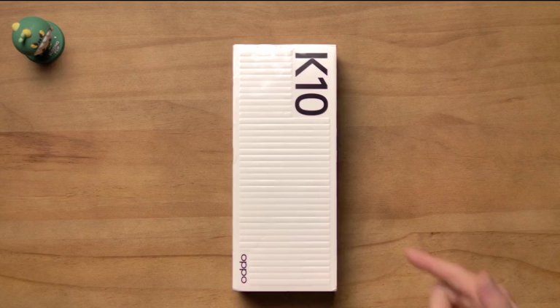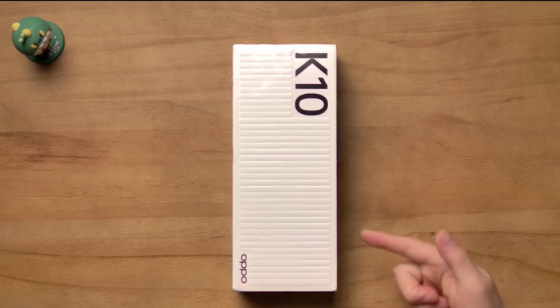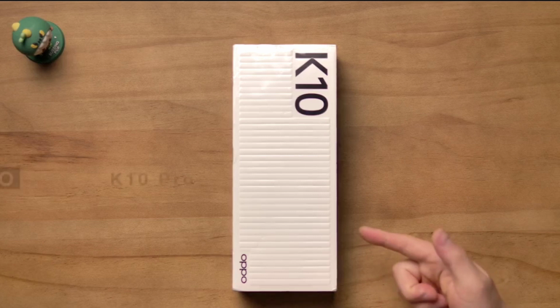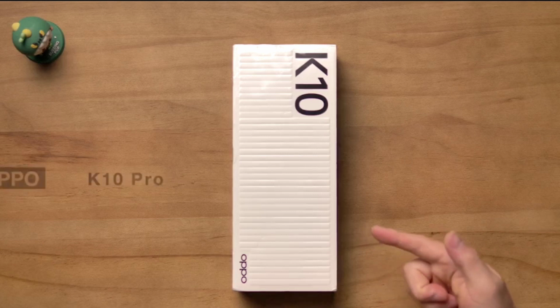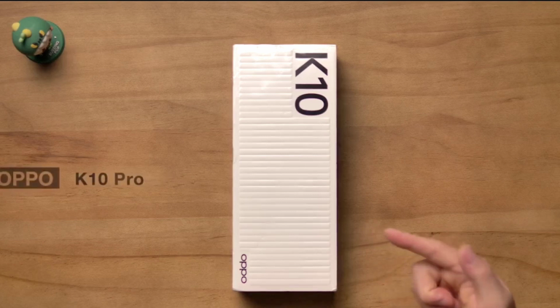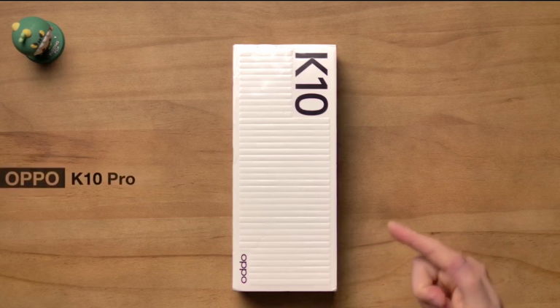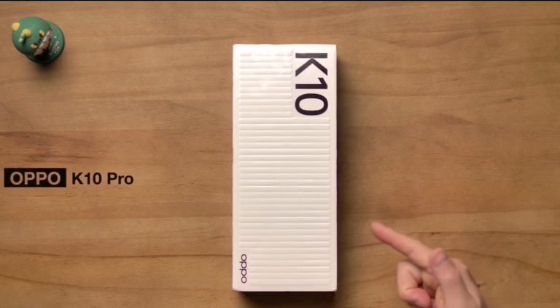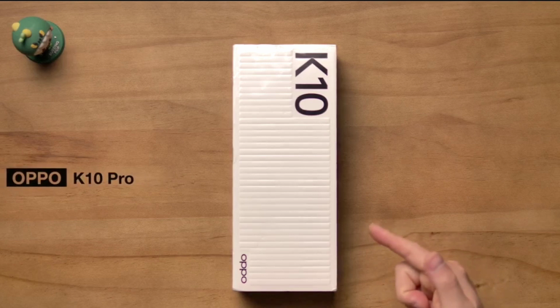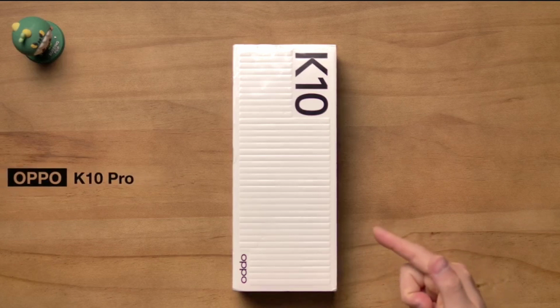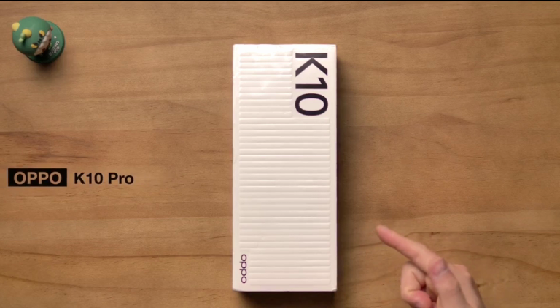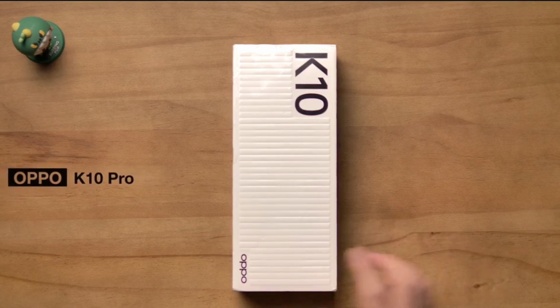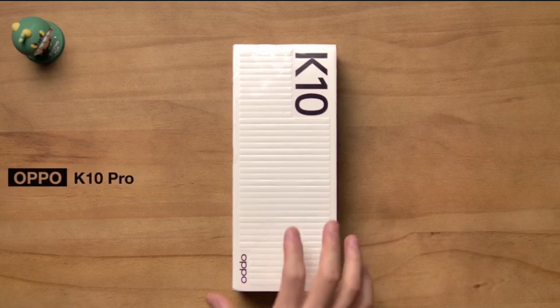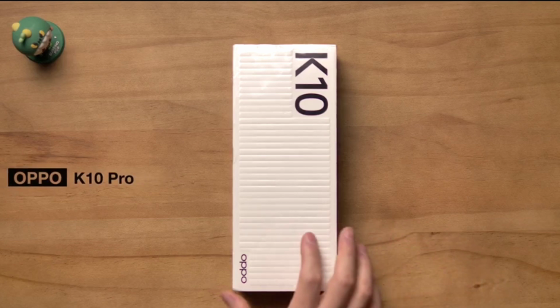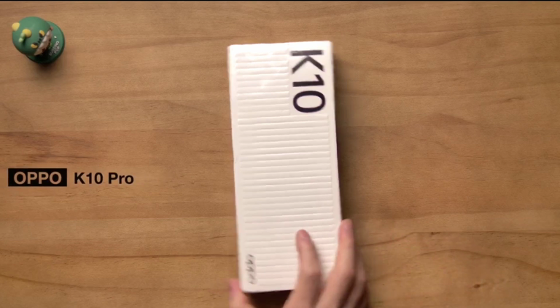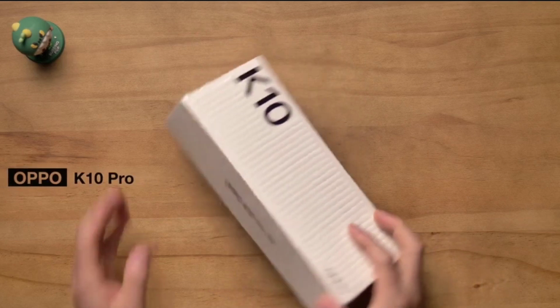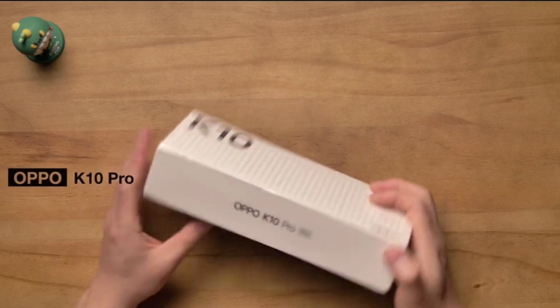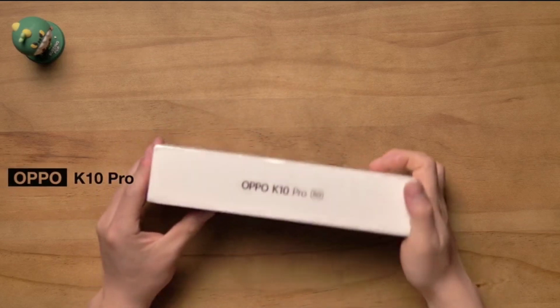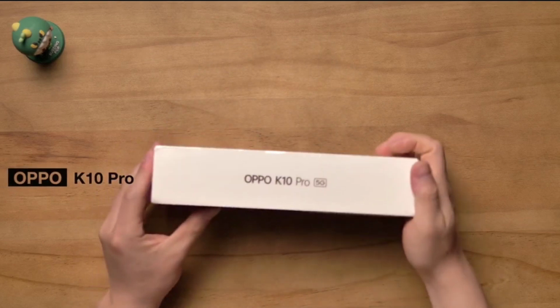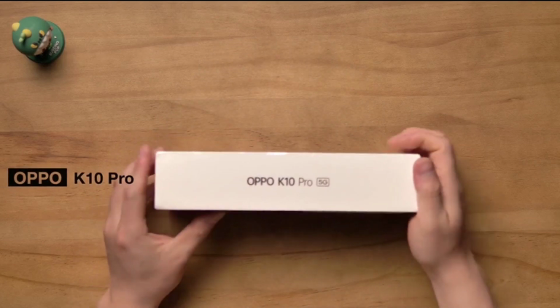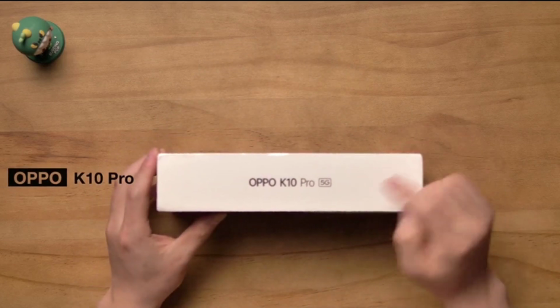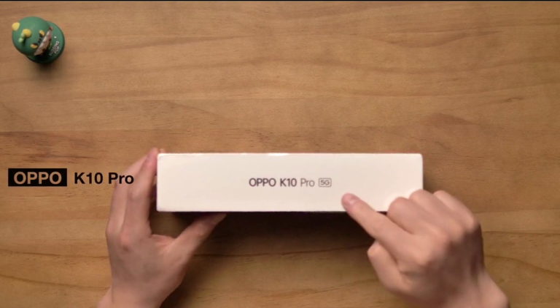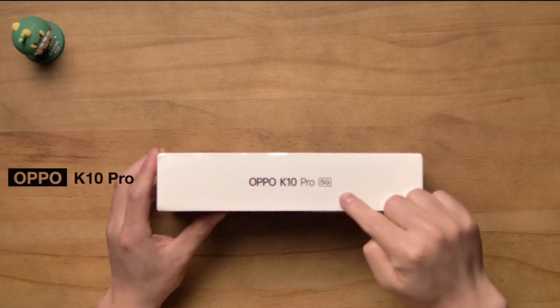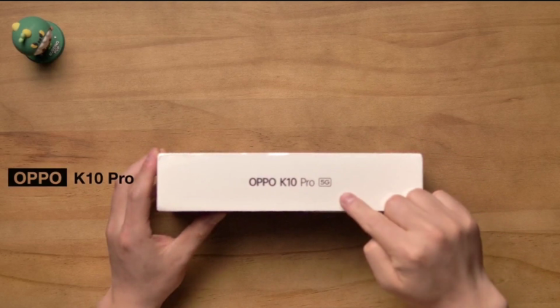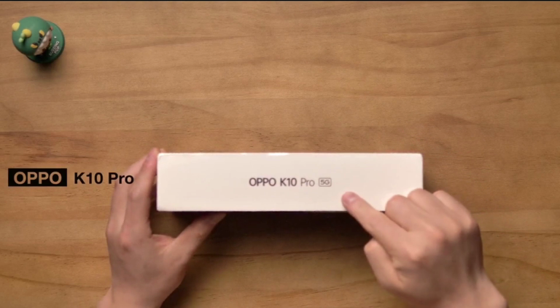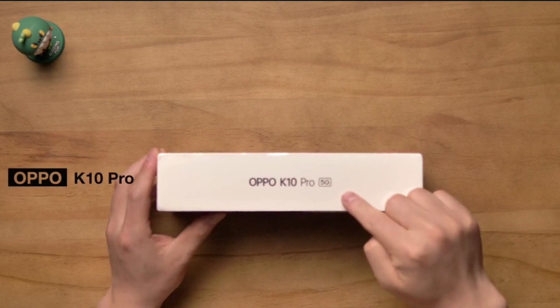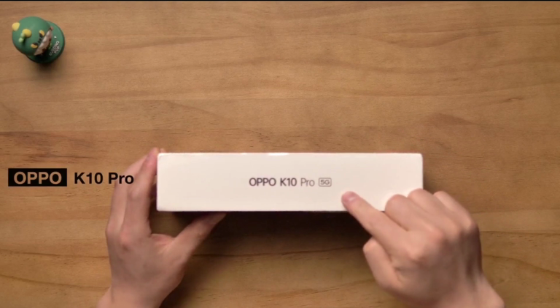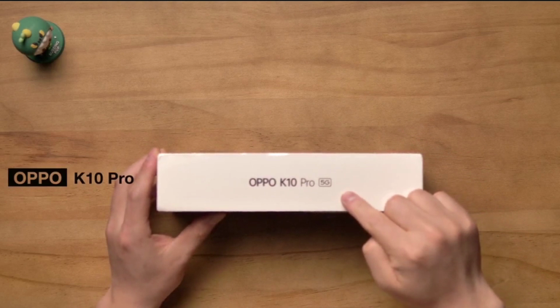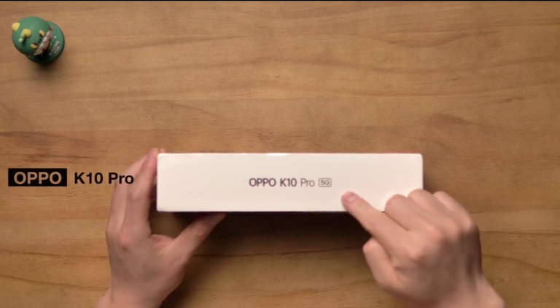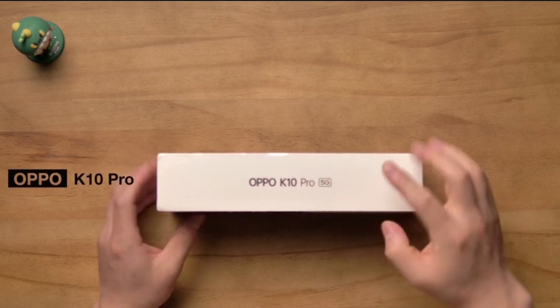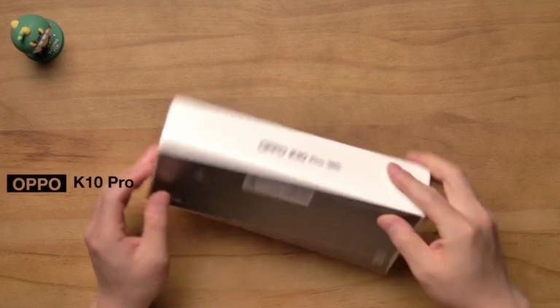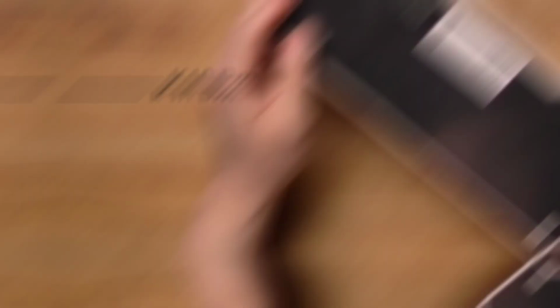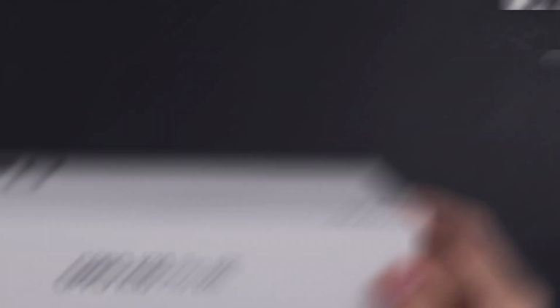Hey guys, this is DK and today I will unbox Oppo's best and budget 5G phone, the Oppo K10 Pro. So let's get started.